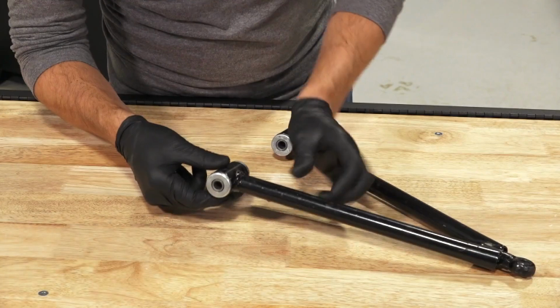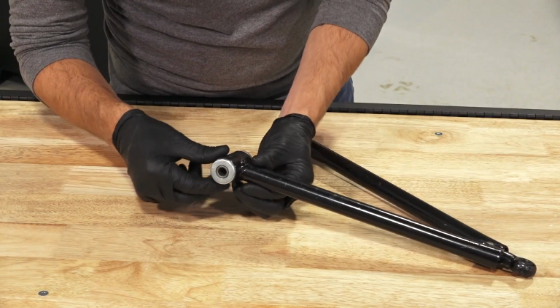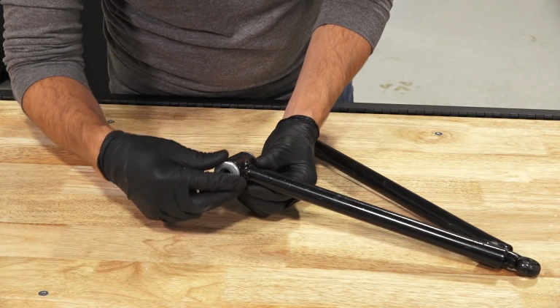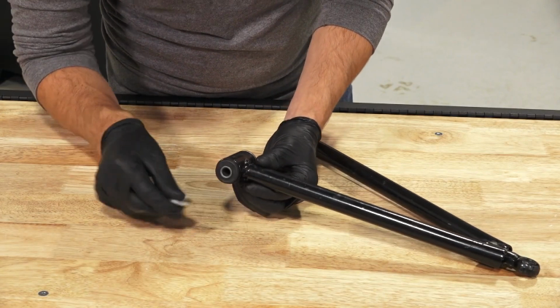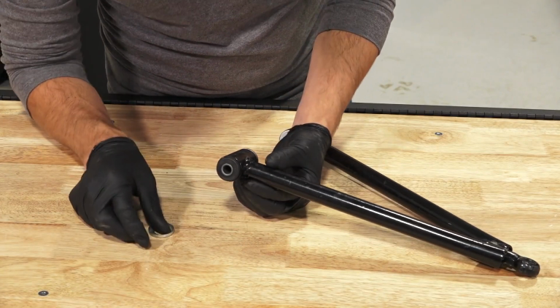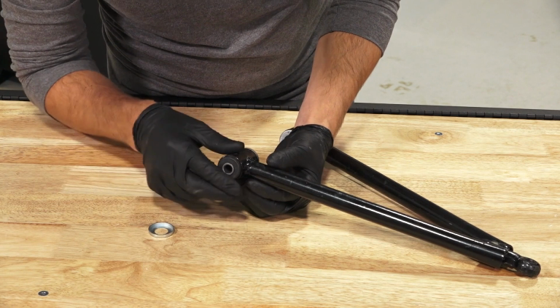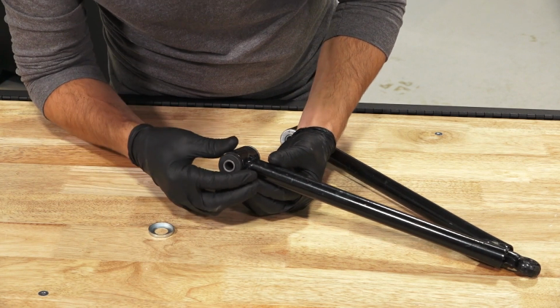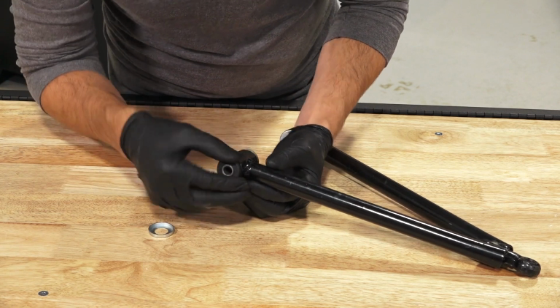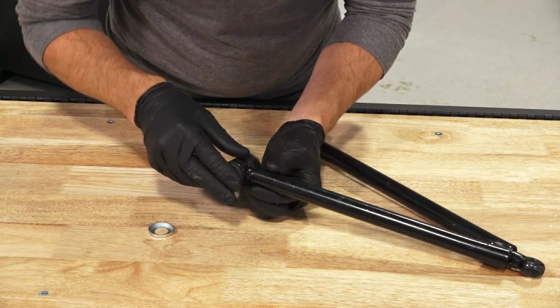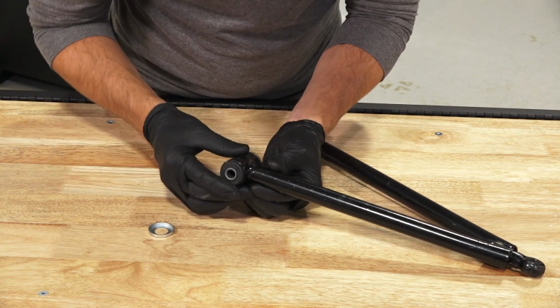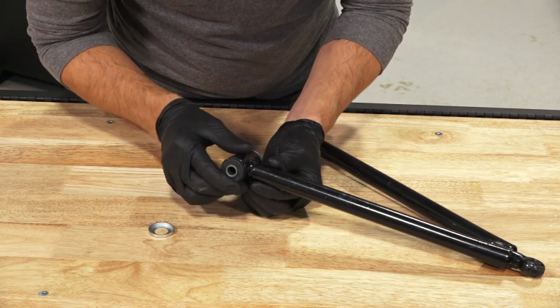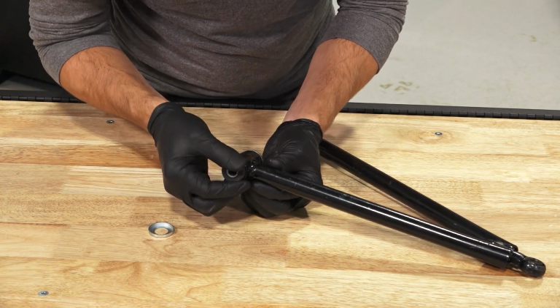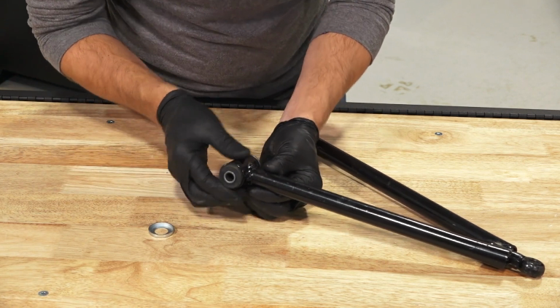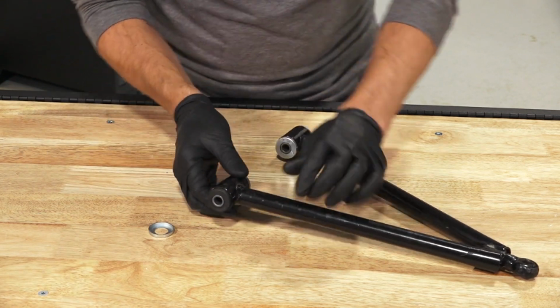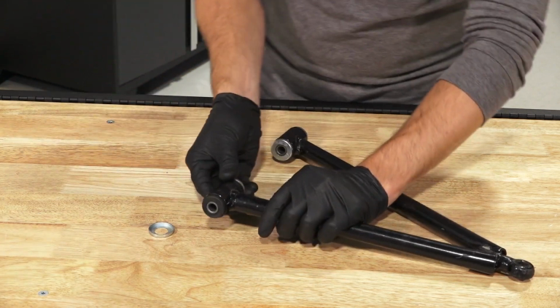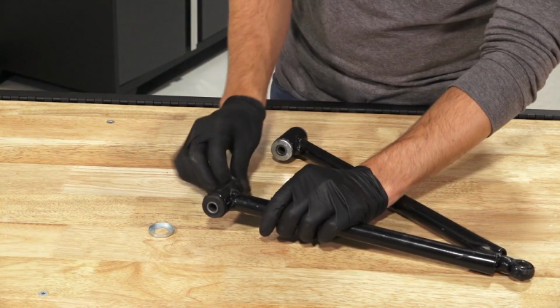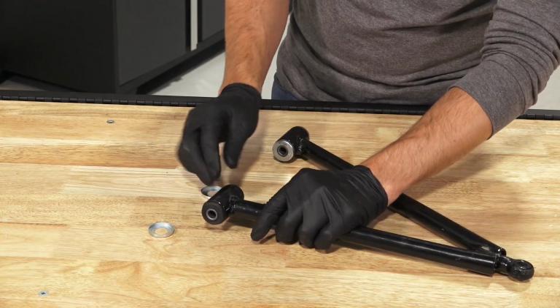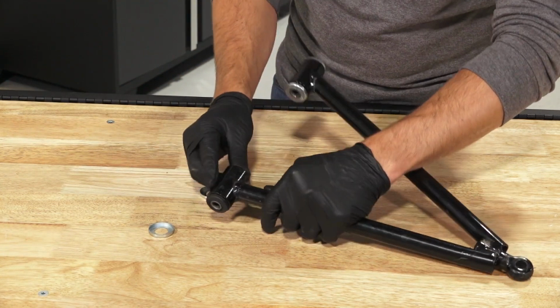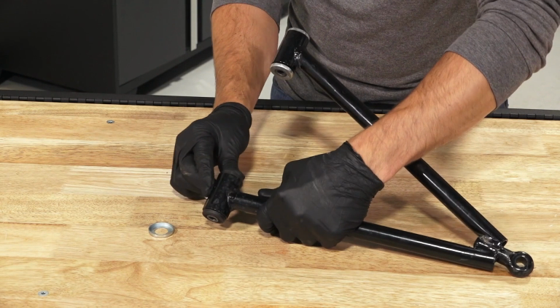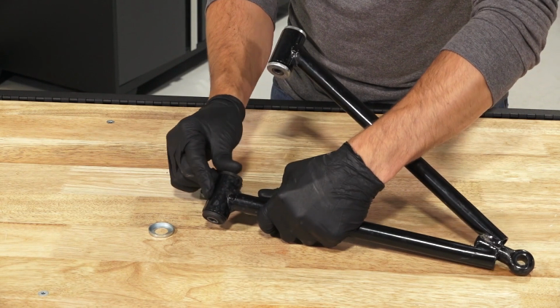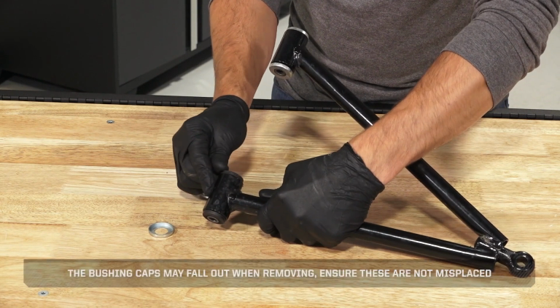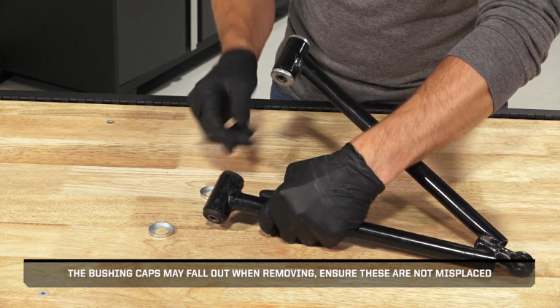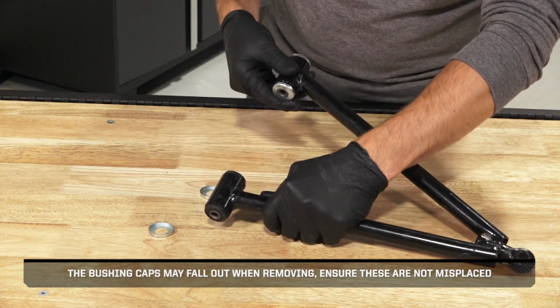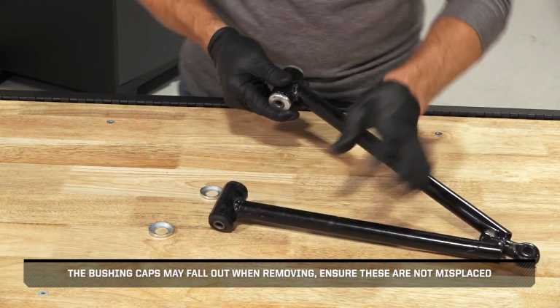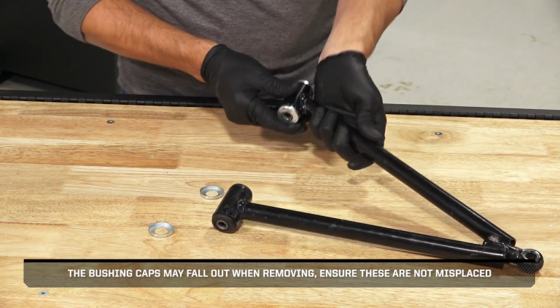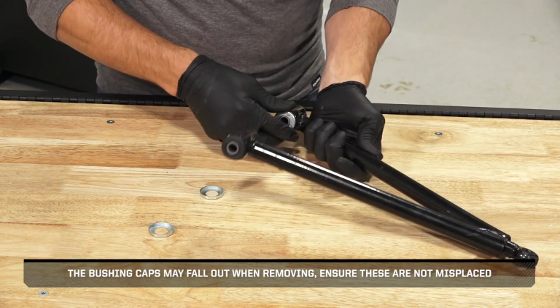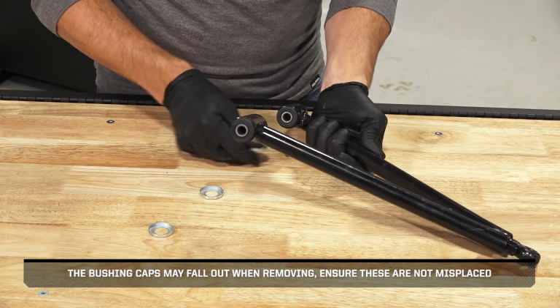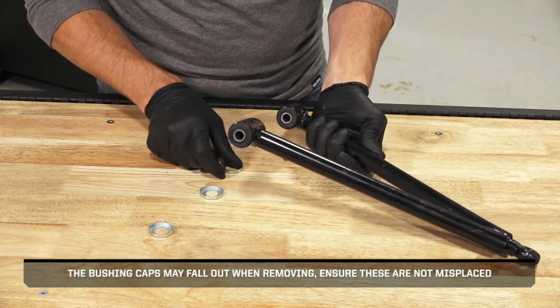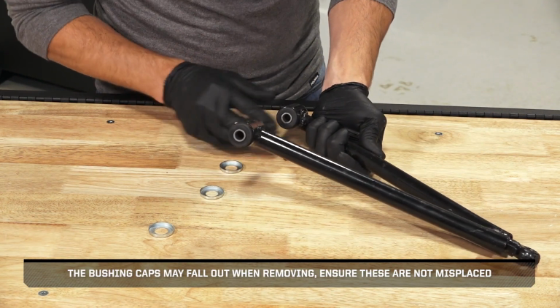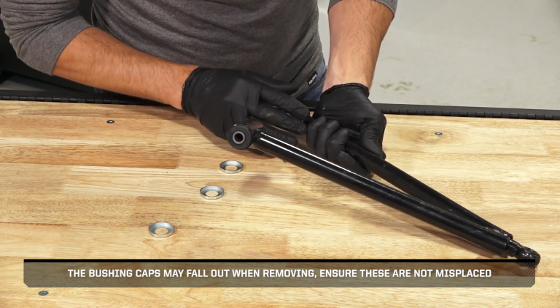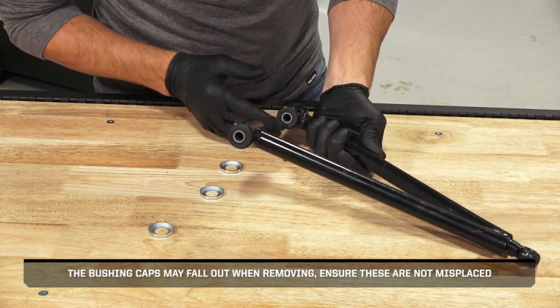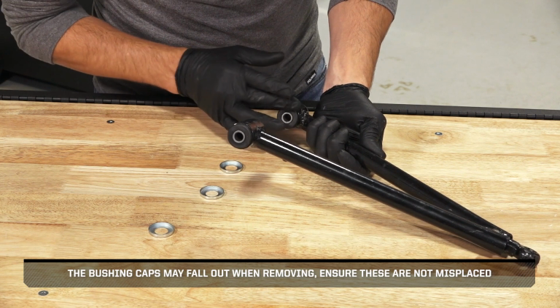If reusing the A-arm, examine the rubber bushings and end caps and replace the bushings if worn or damaged. The bushing caps may fall out when removing — ensure these are not misplaced.